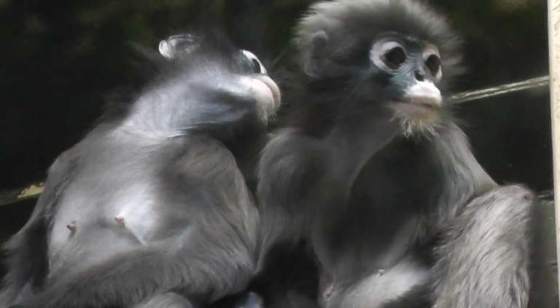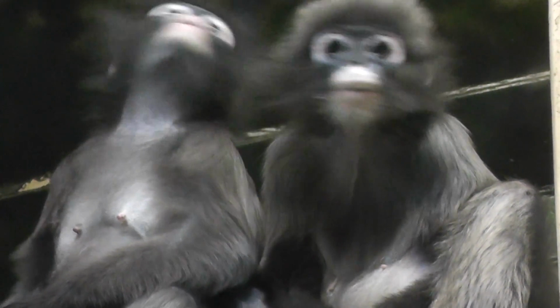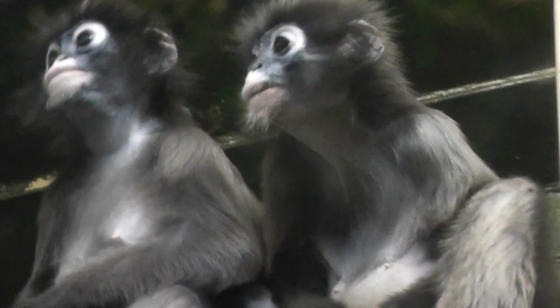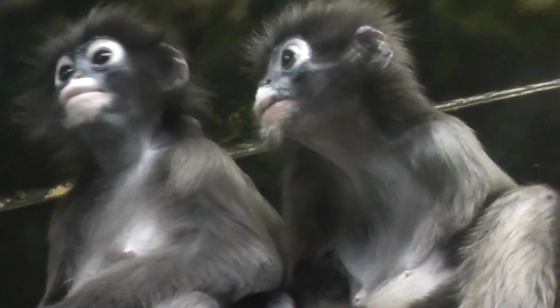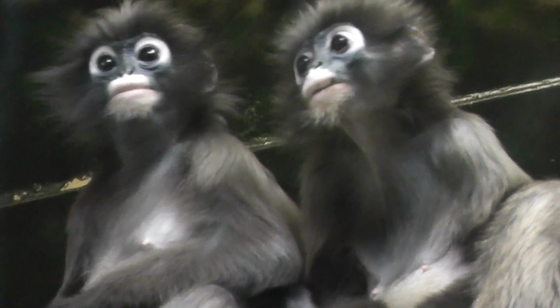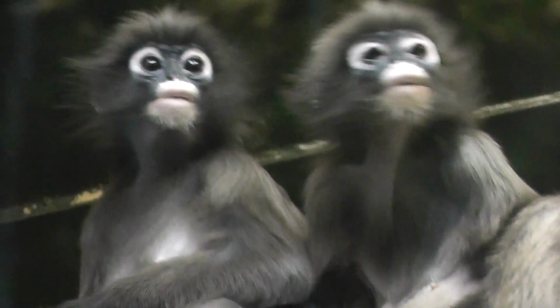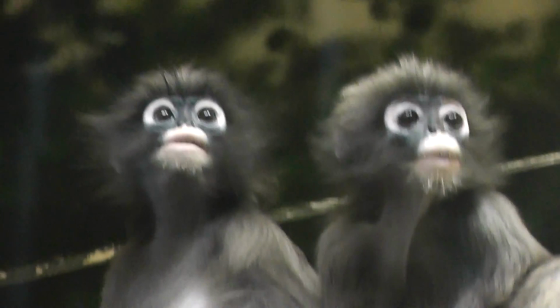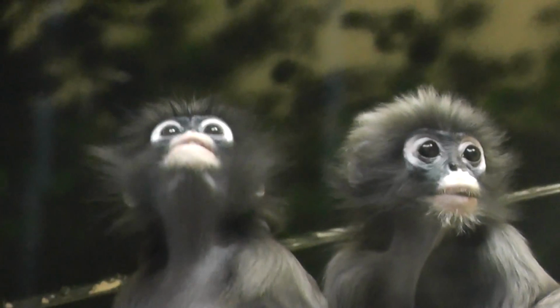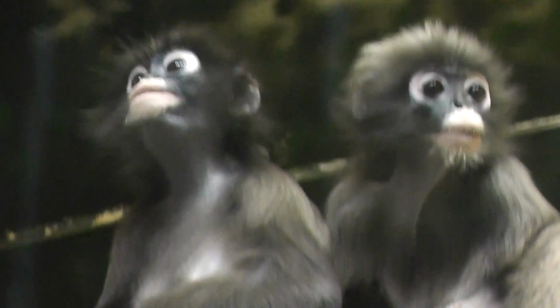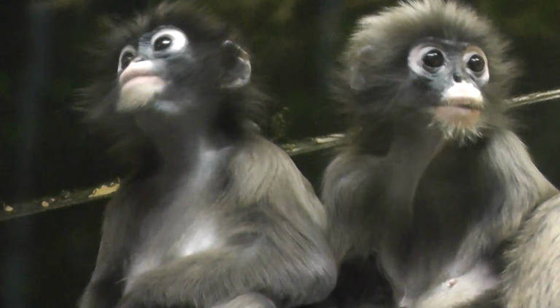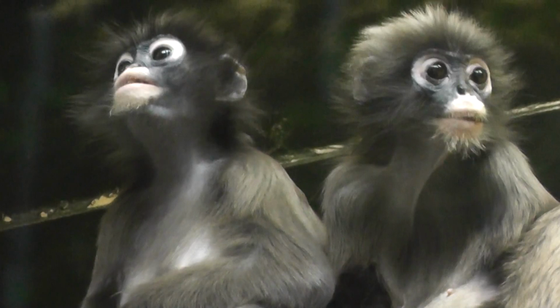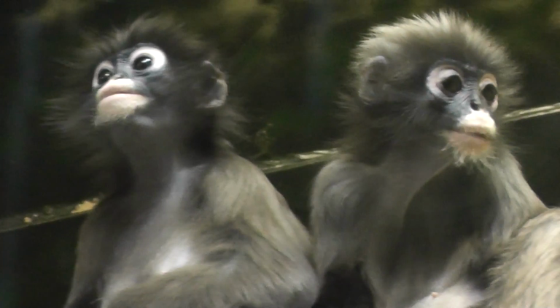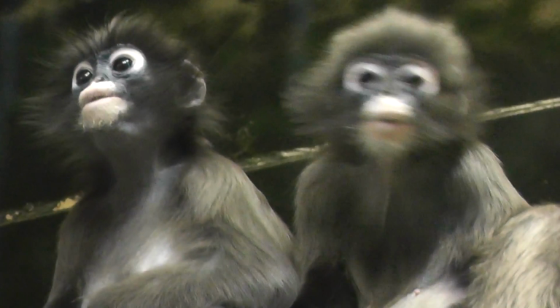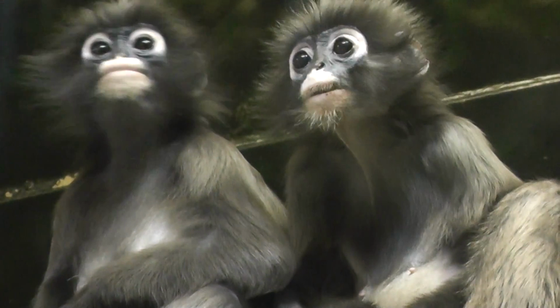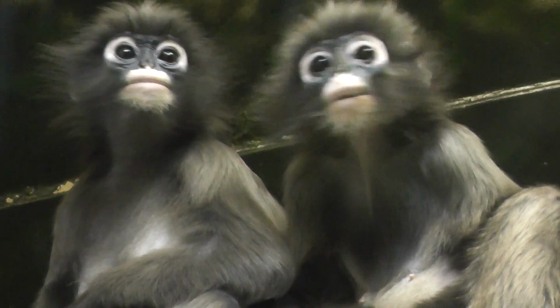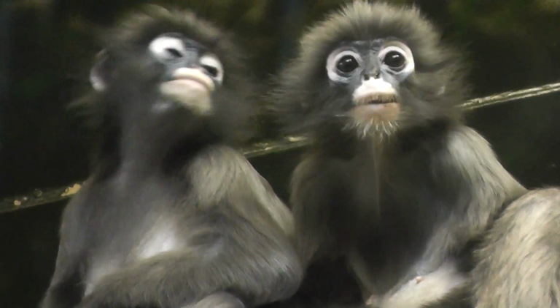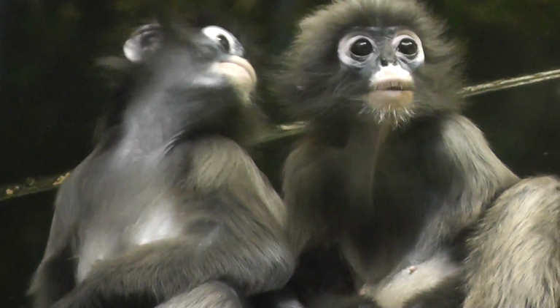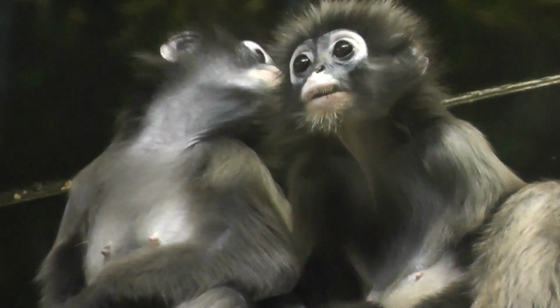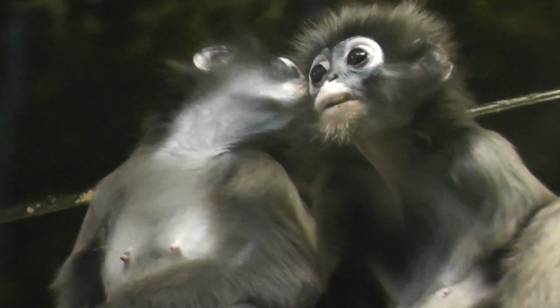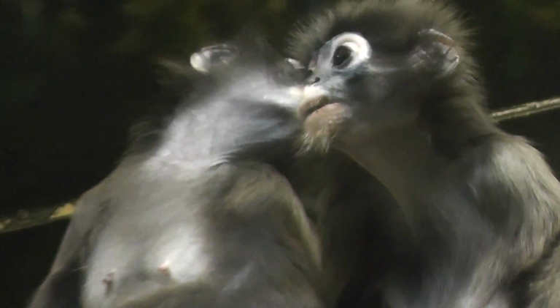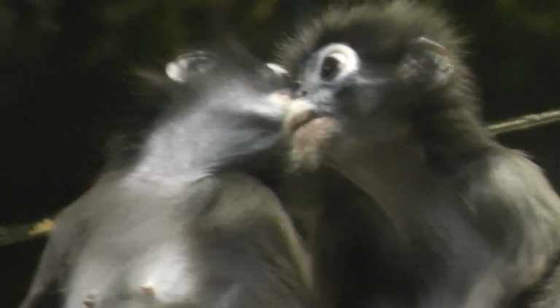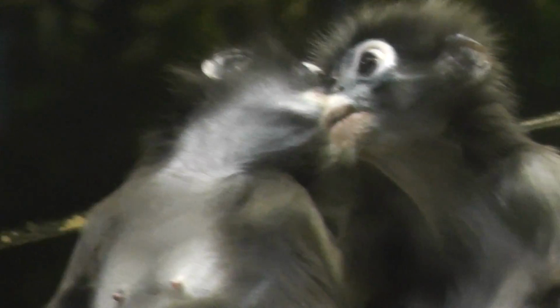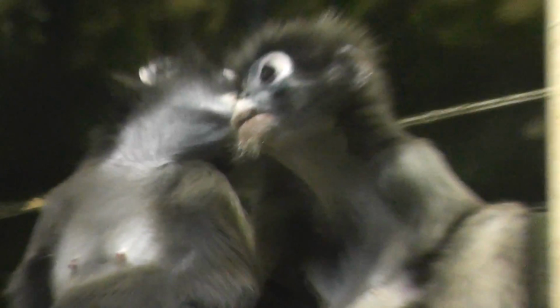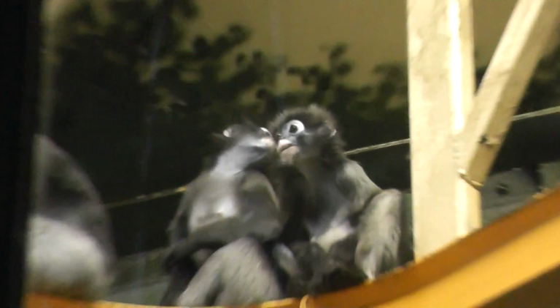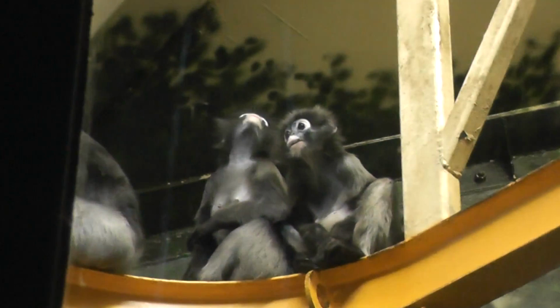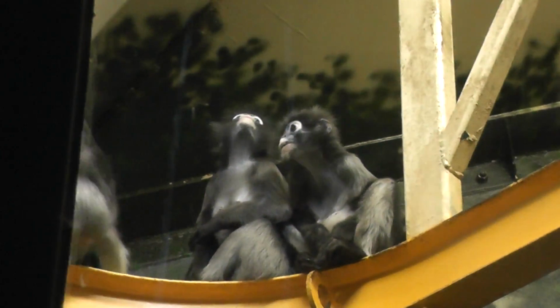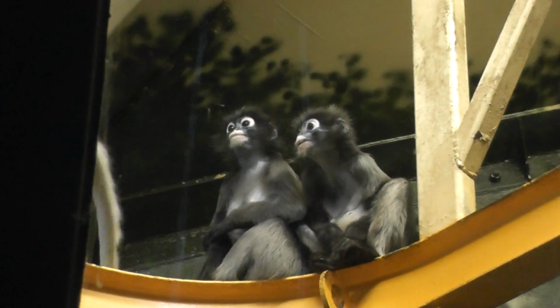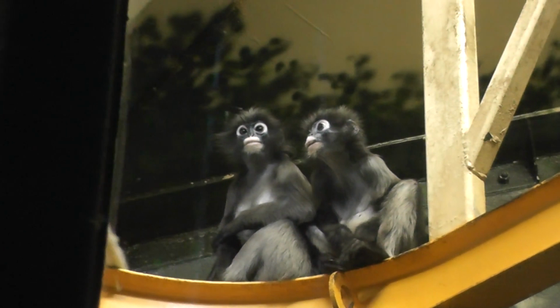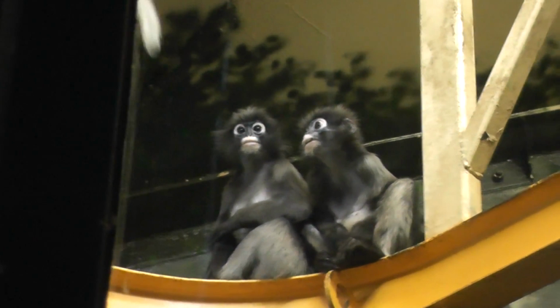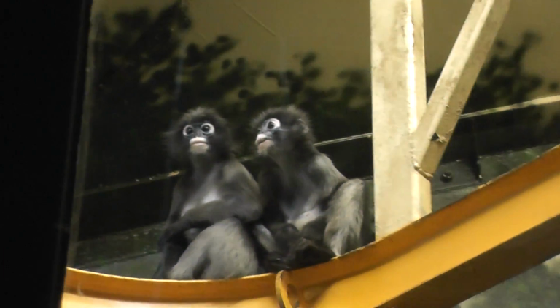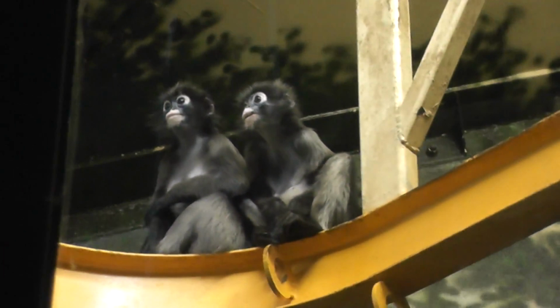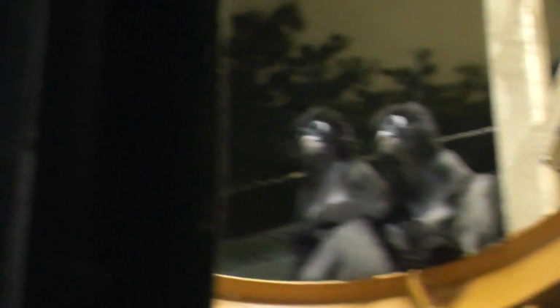Let me kiss your ear. Oh, look at that. How cute — the Speckled Langur. Look at that — what are they whispering to each other? They're keeping secrets.